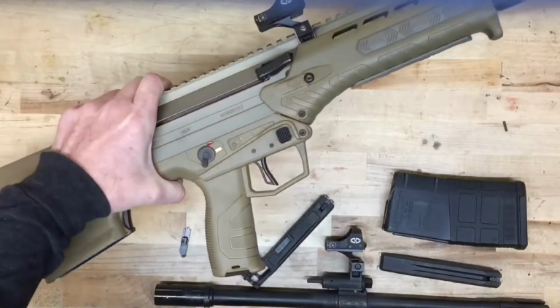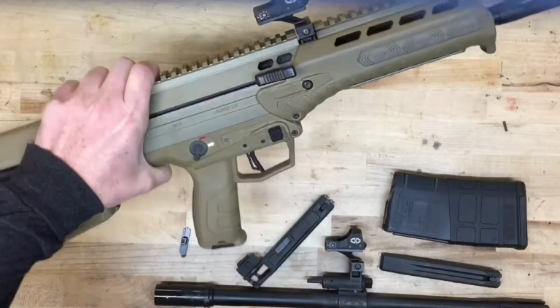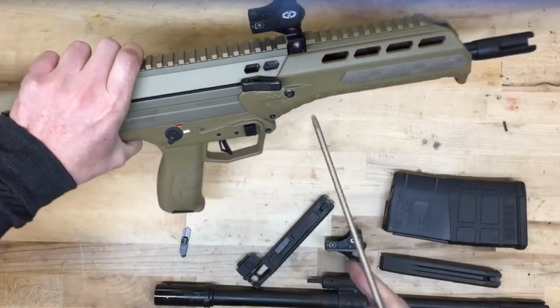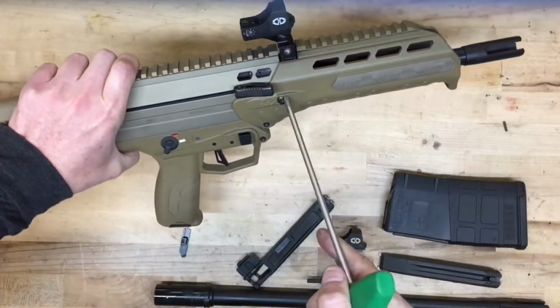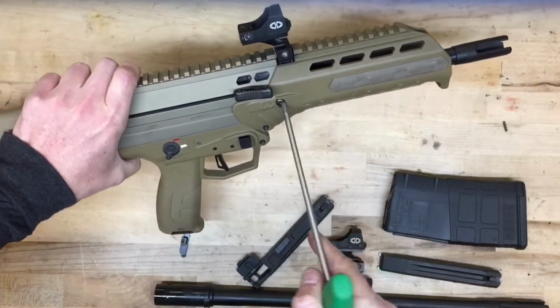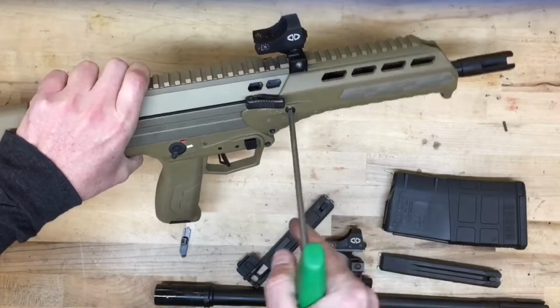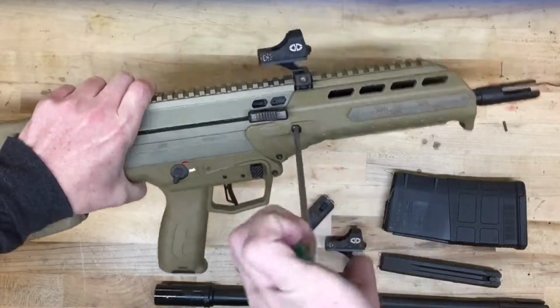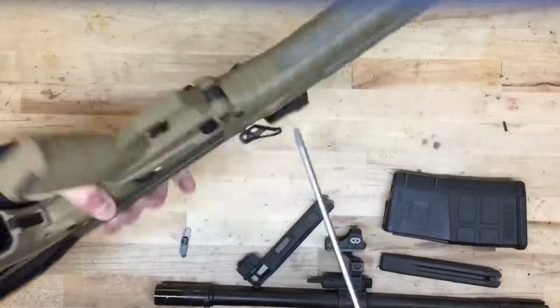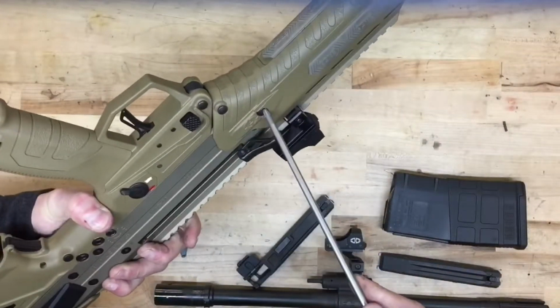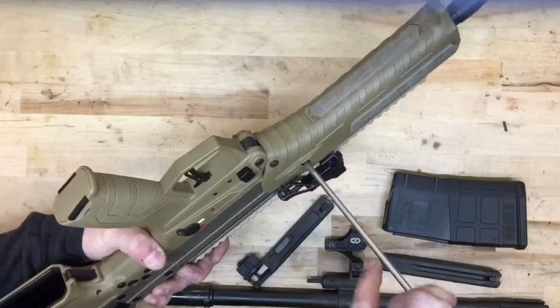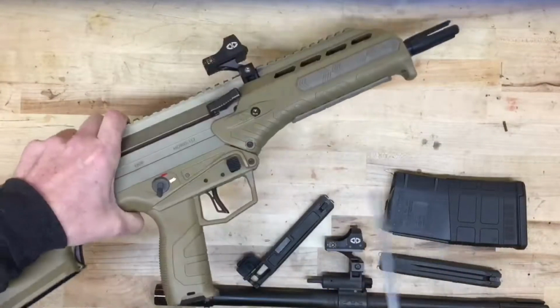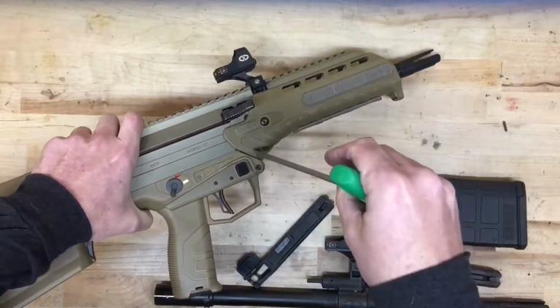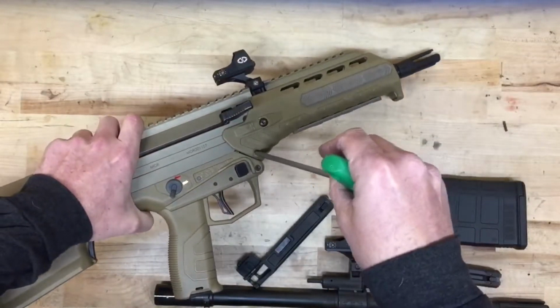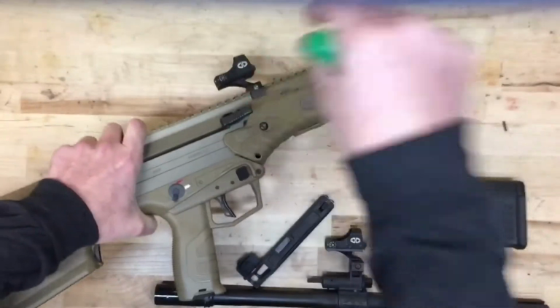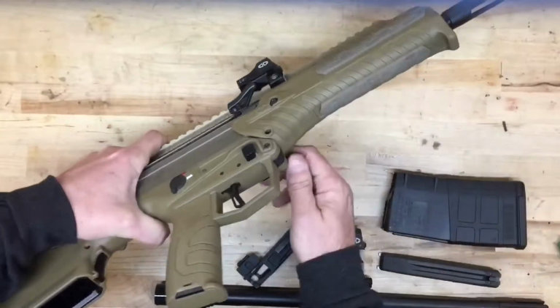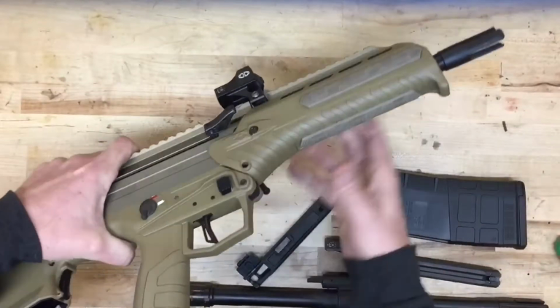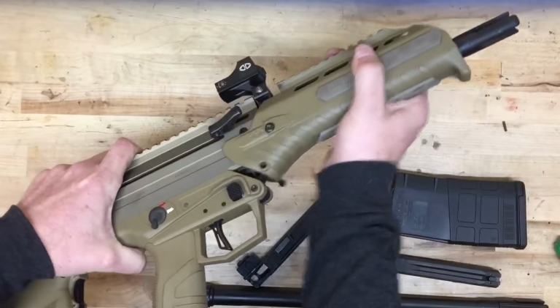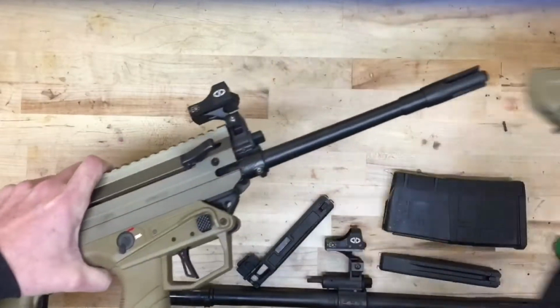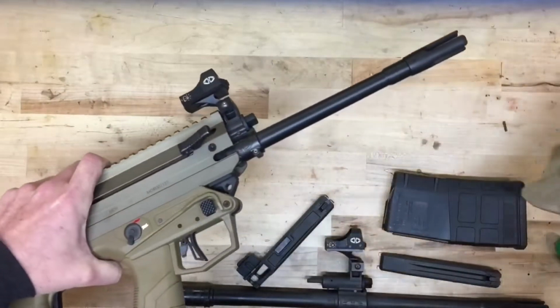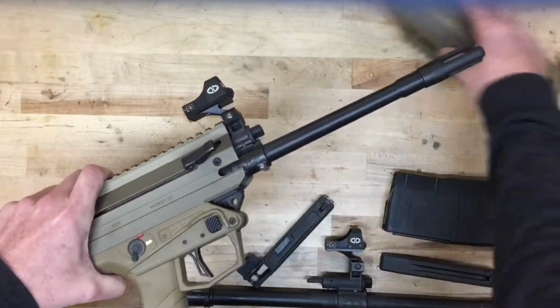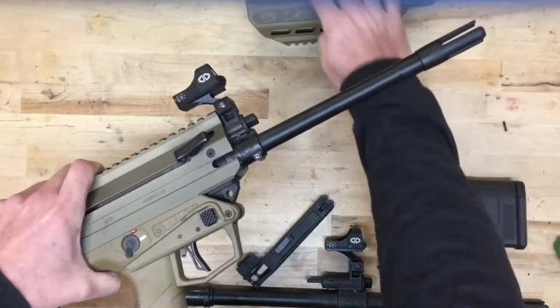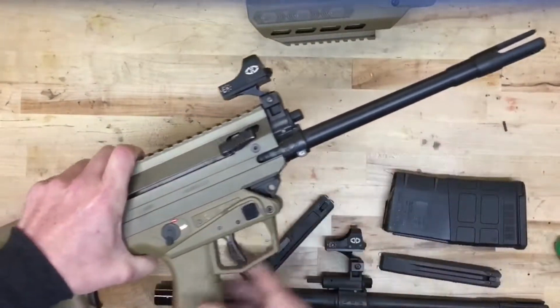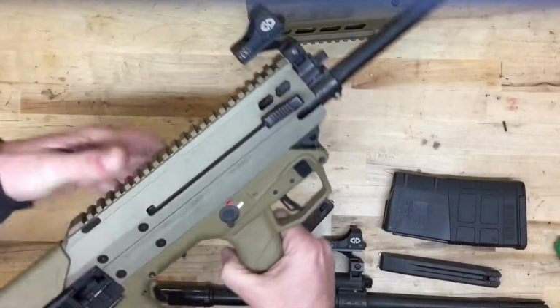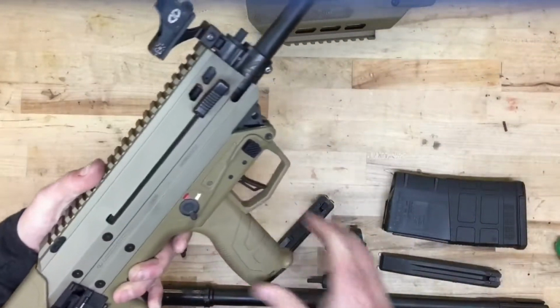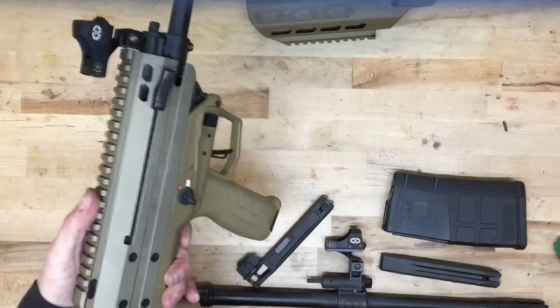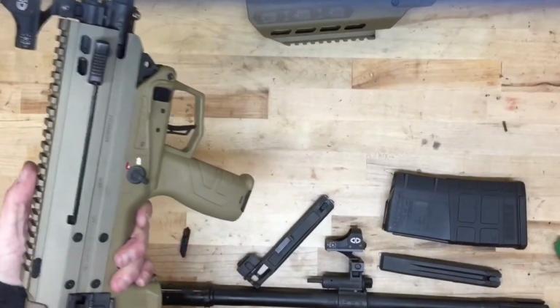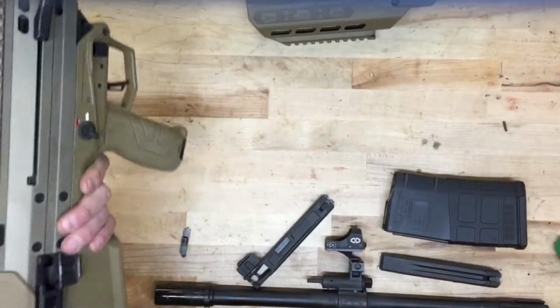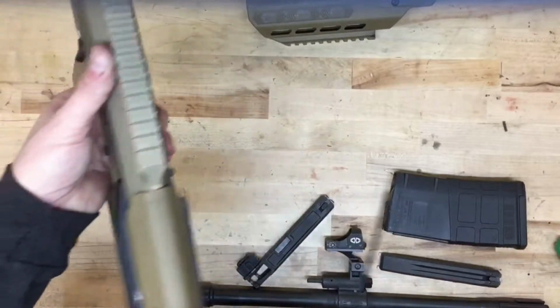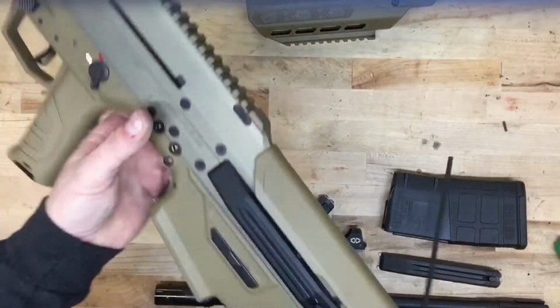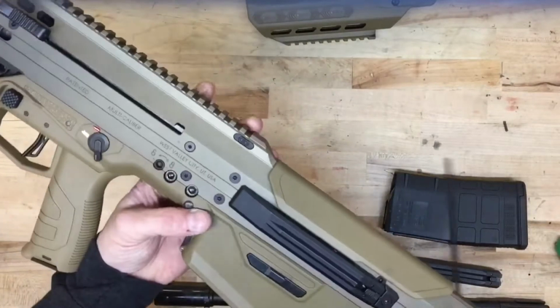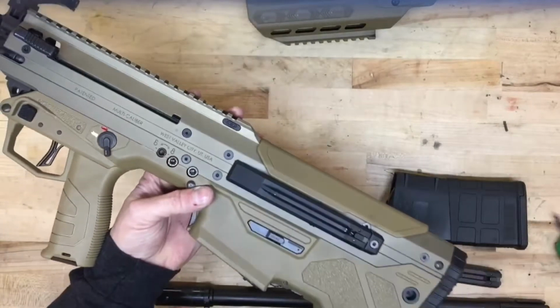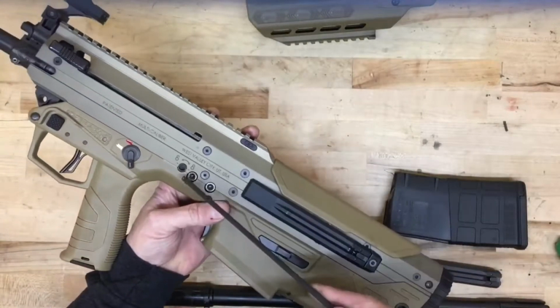You can visually inspect as well. First thing I'm doing here is removing the handguard off the front of the rifle — just loosen the two torque screws and then punch the pin through. The handguard slides off the front.